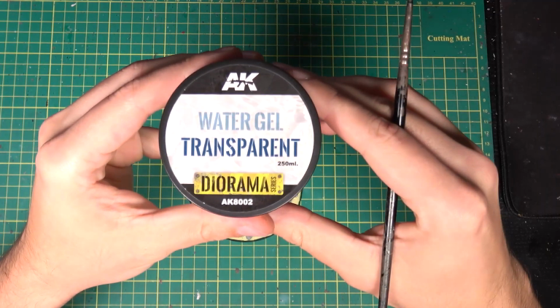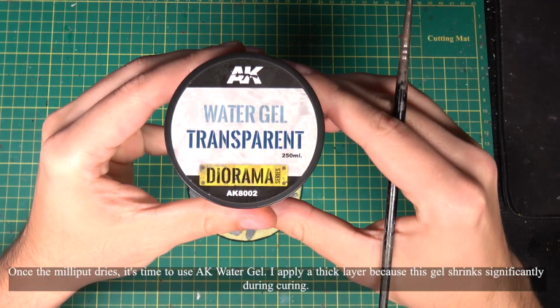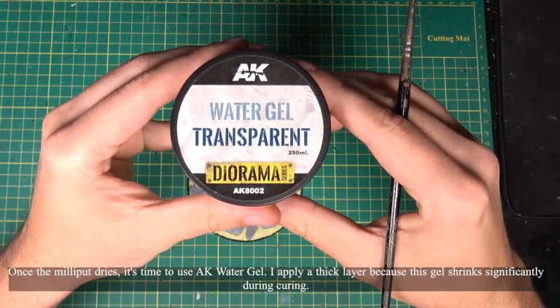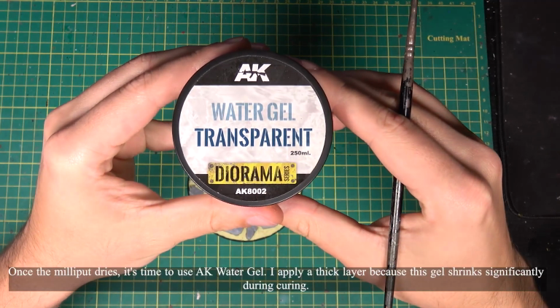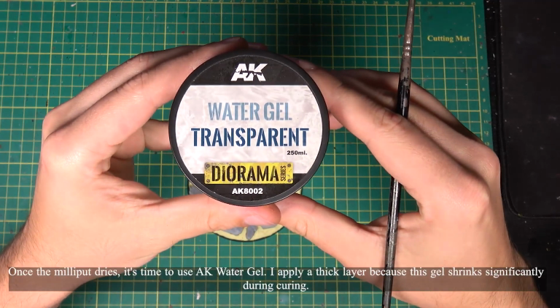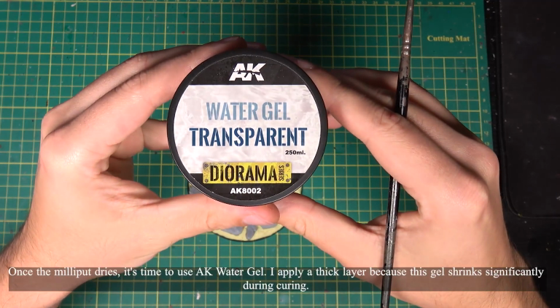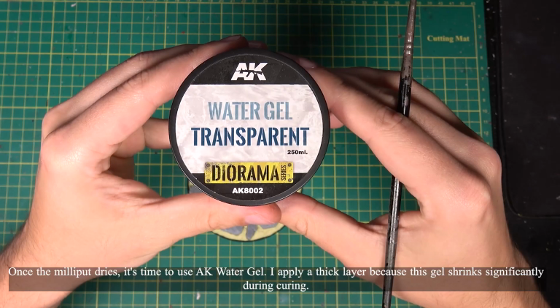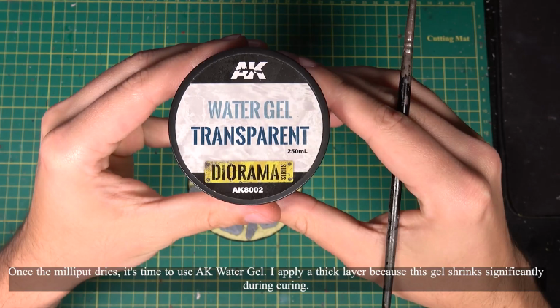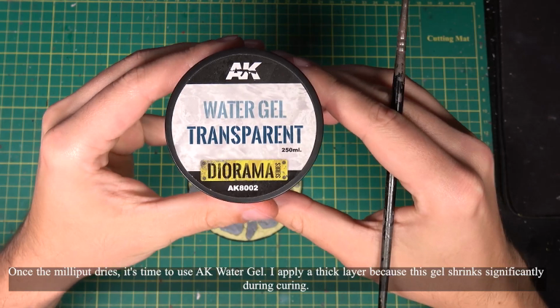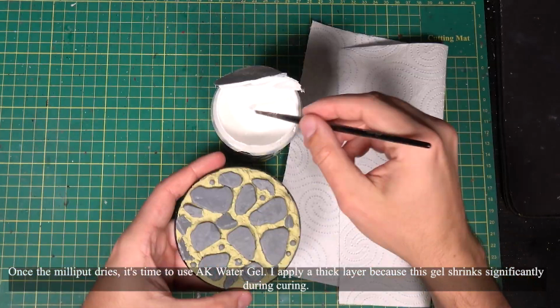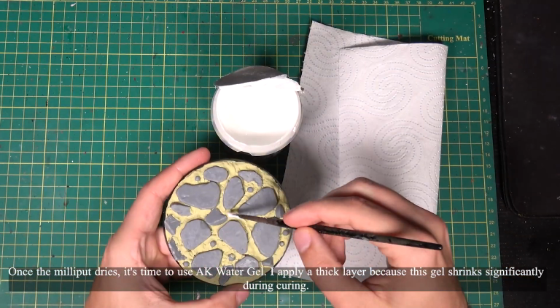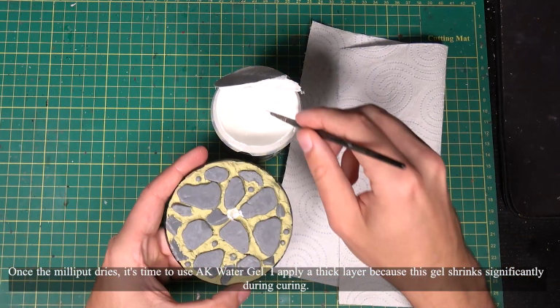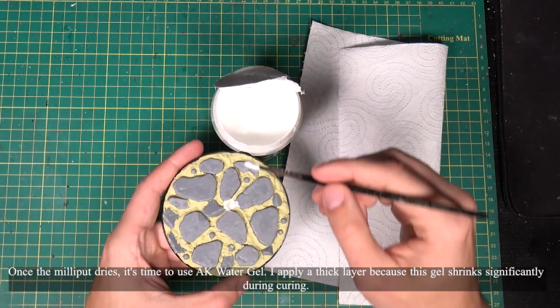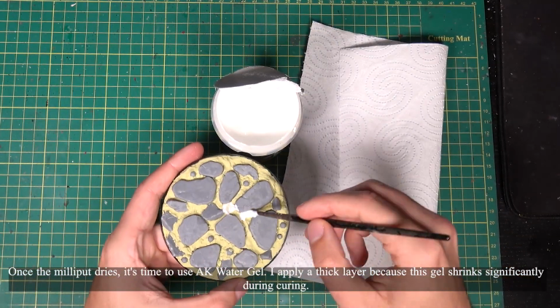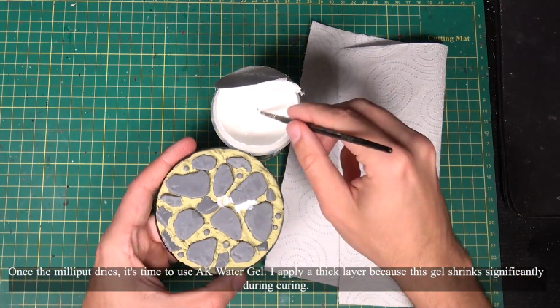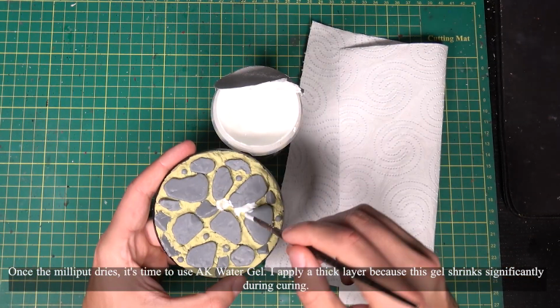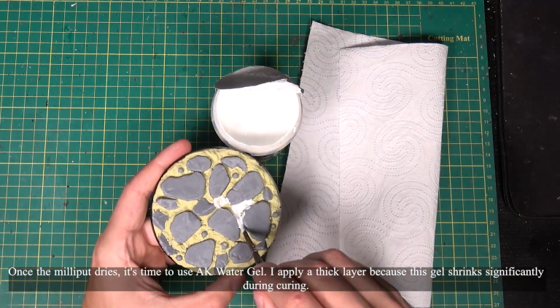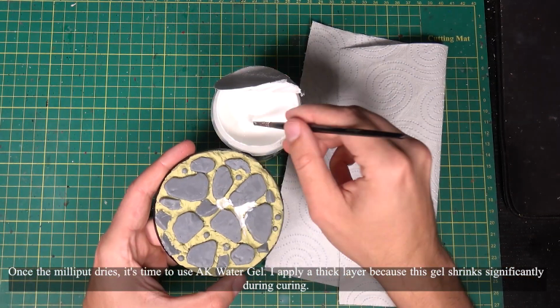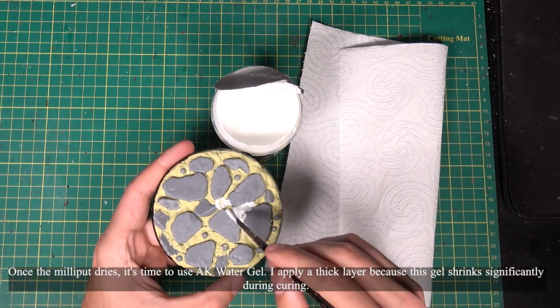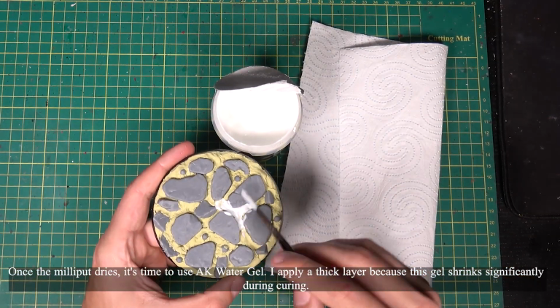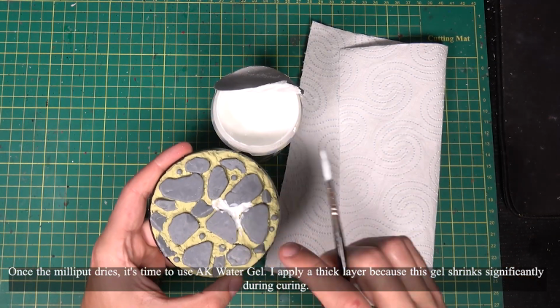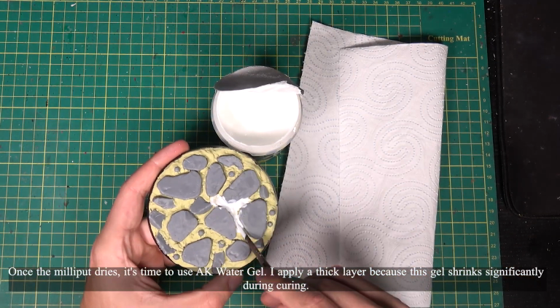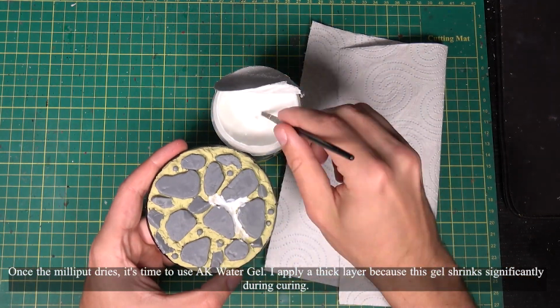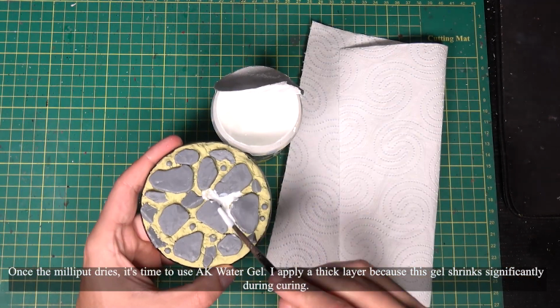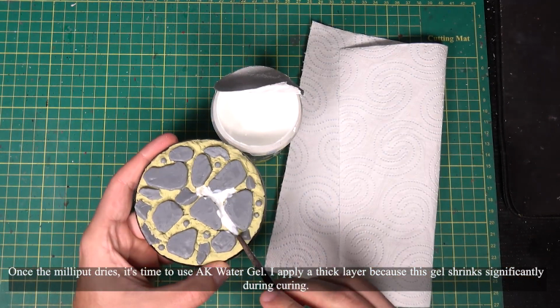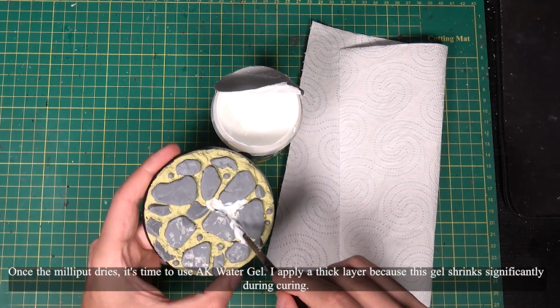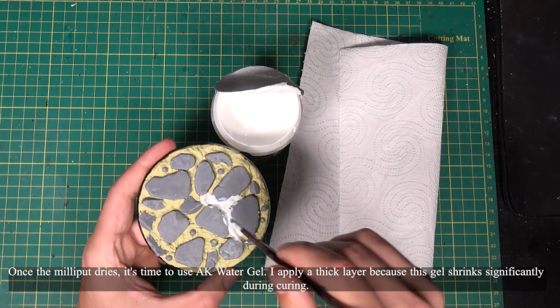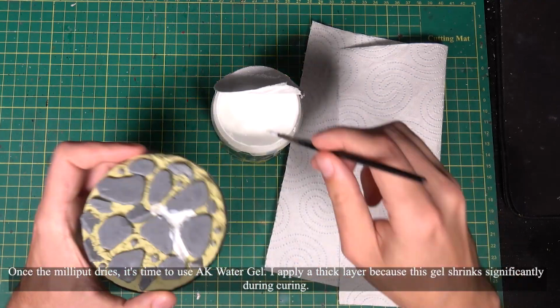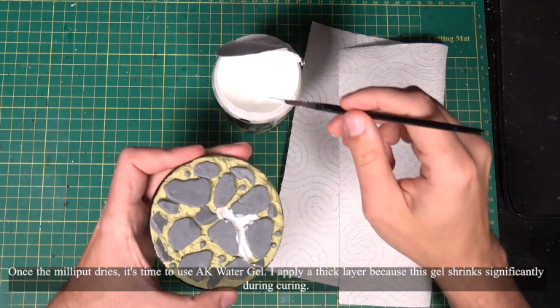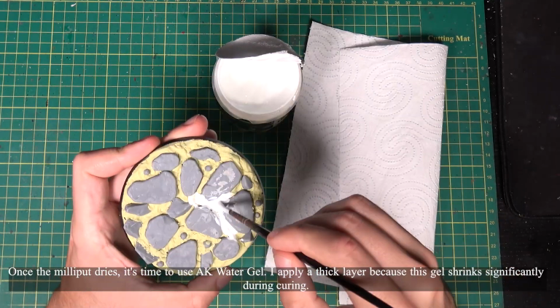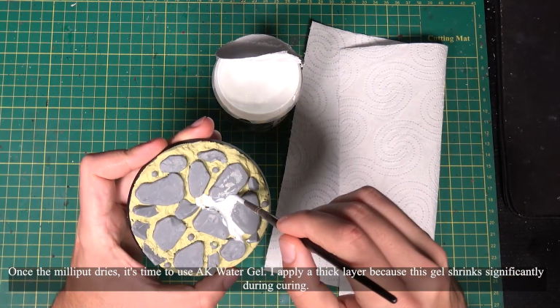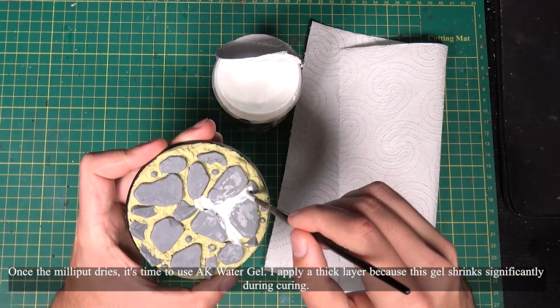Once the milliput dries, it's time to use AK water gel. I apply a thick layer because this gel shrinks significantly during curing.